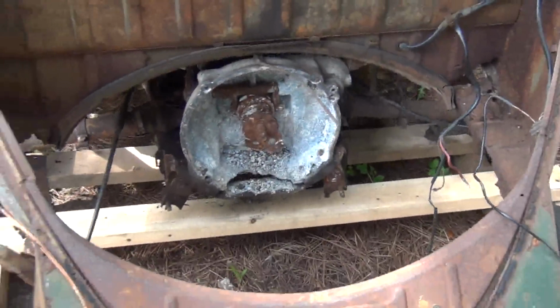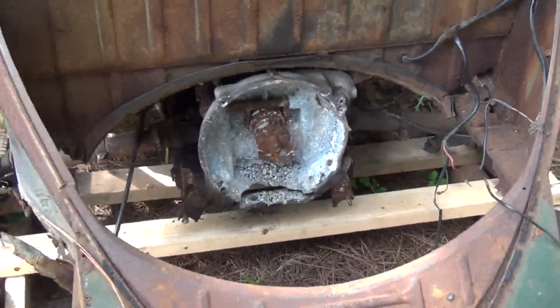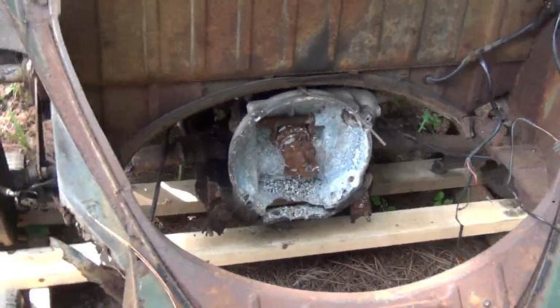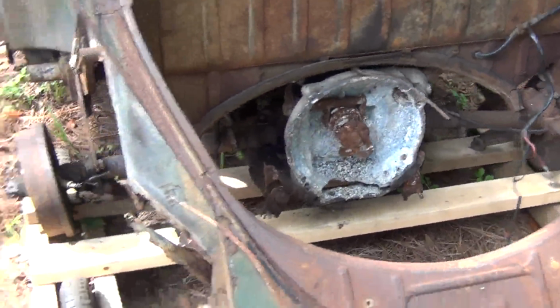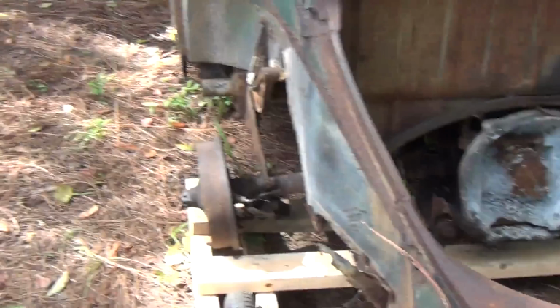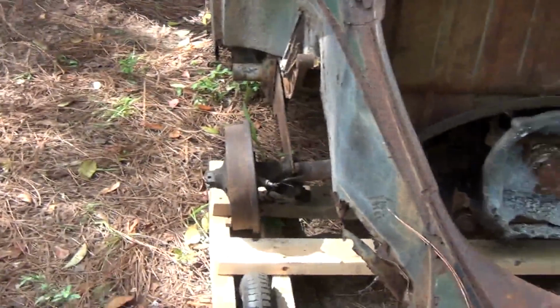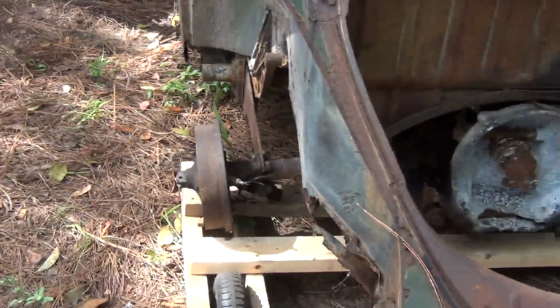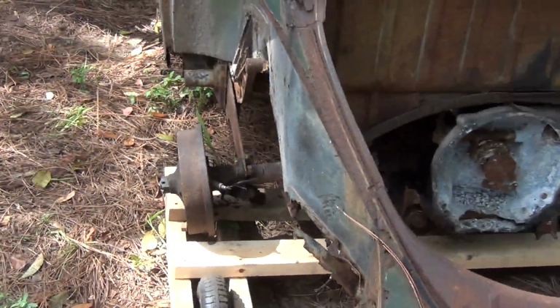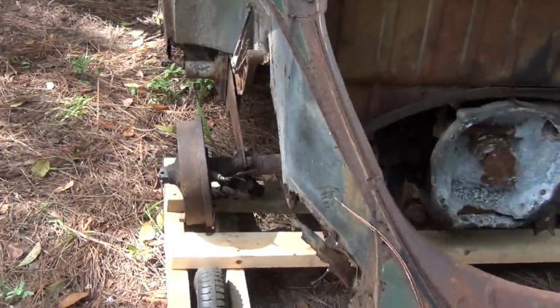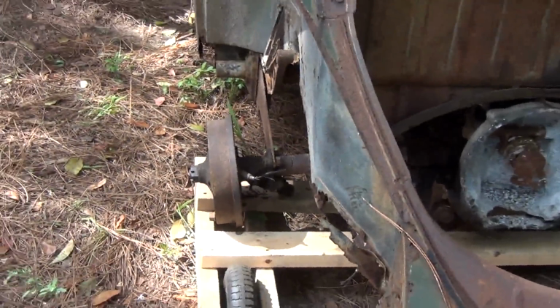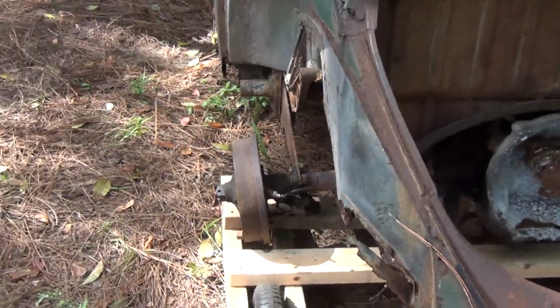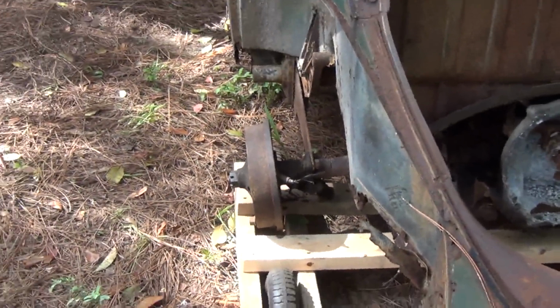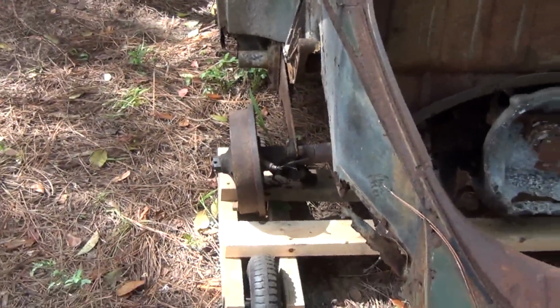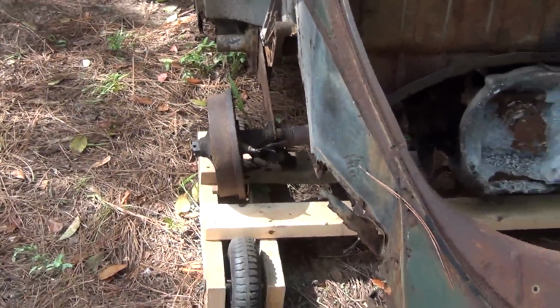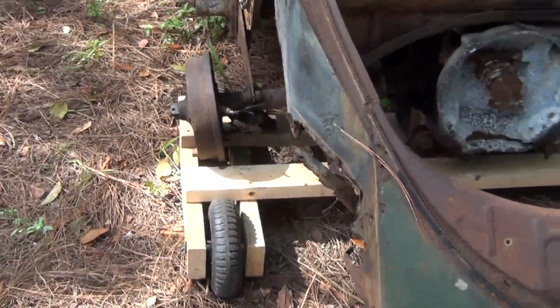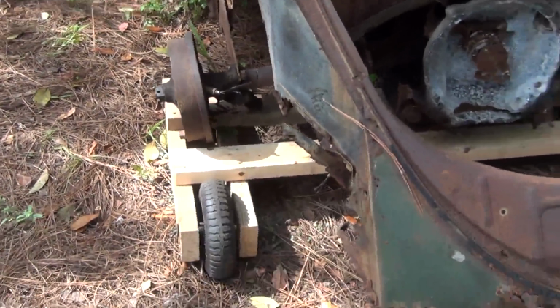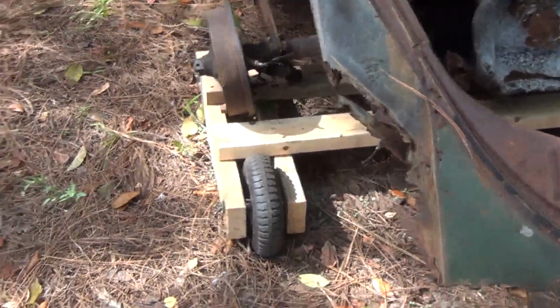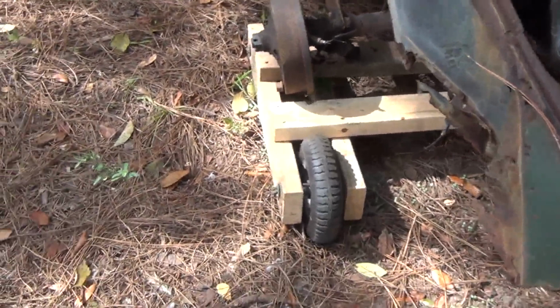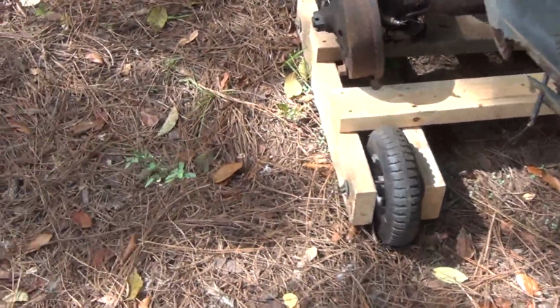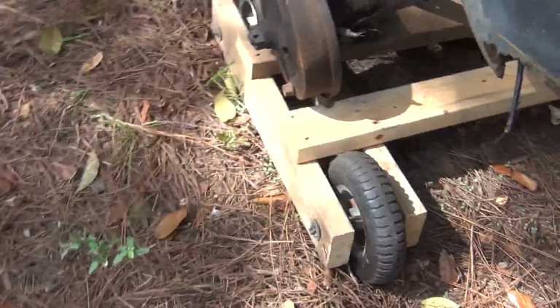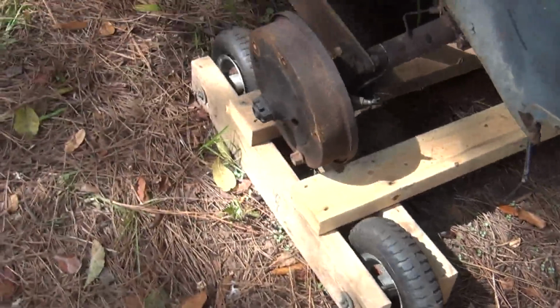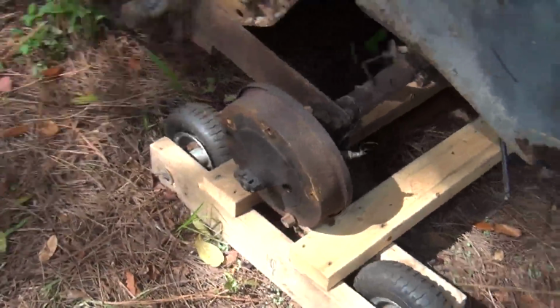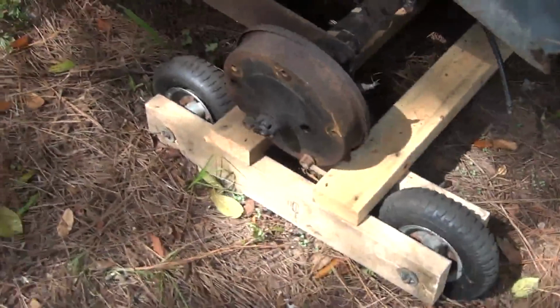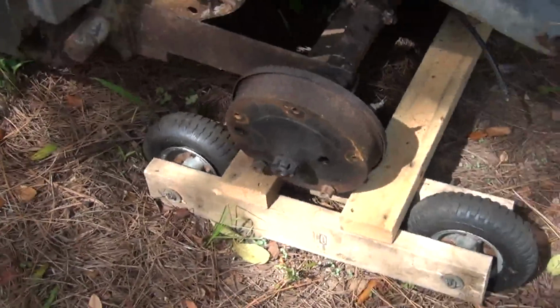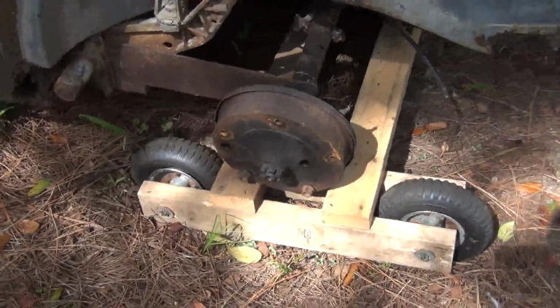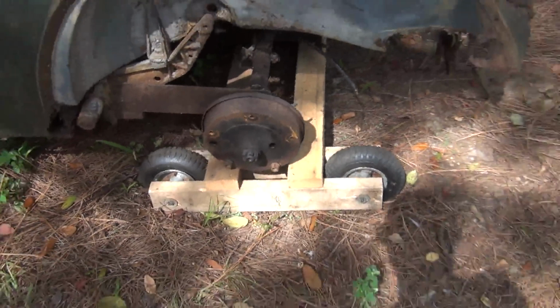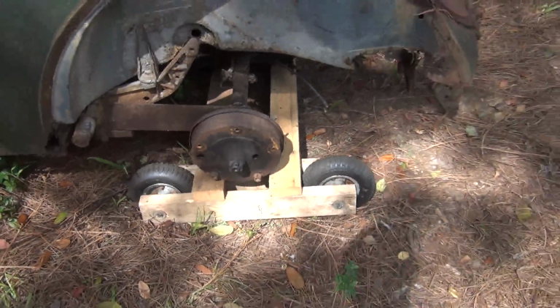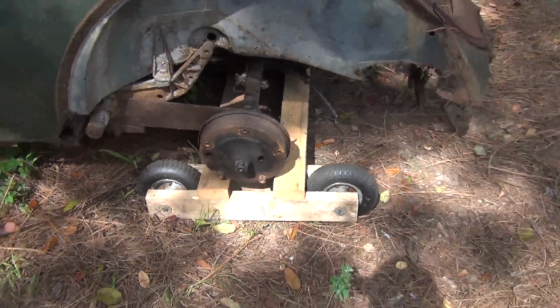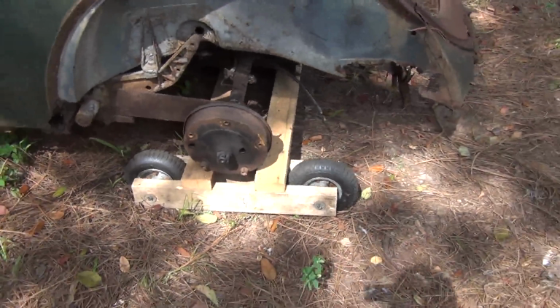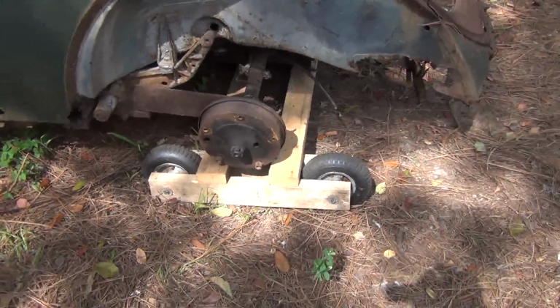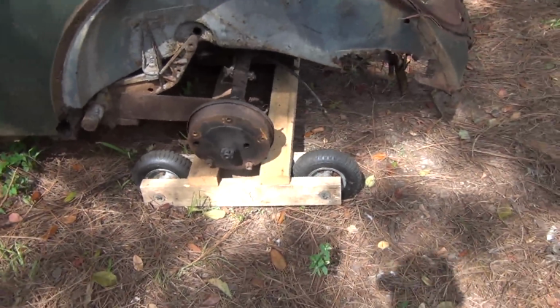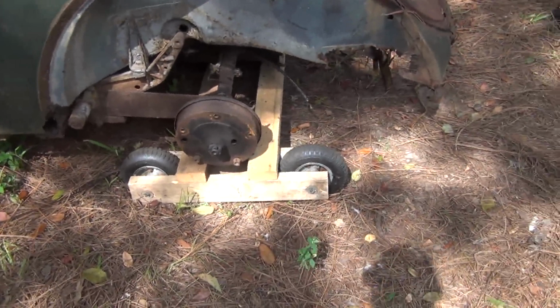The transmission wouldn't turn, therefore the rear drums wouldn't turn, even though I did have the drums free. So I built what you see underneath here — kind of like rollerblades, a rollerblade dolly.